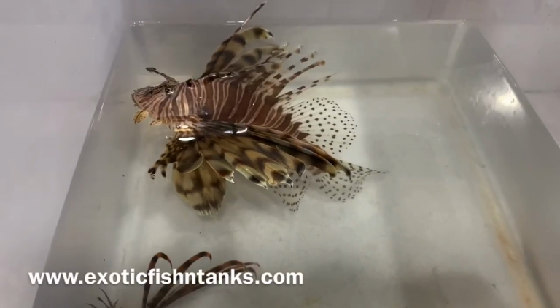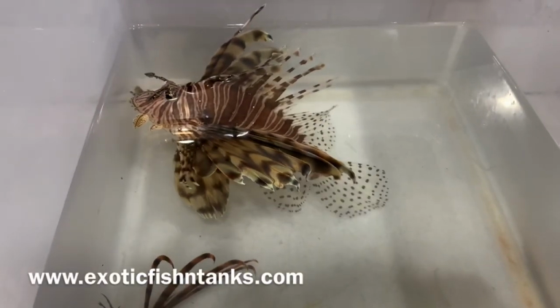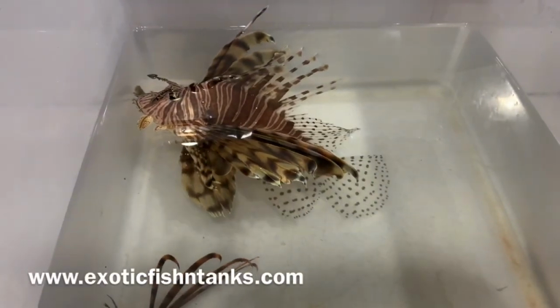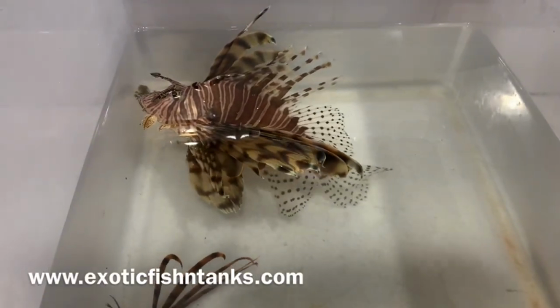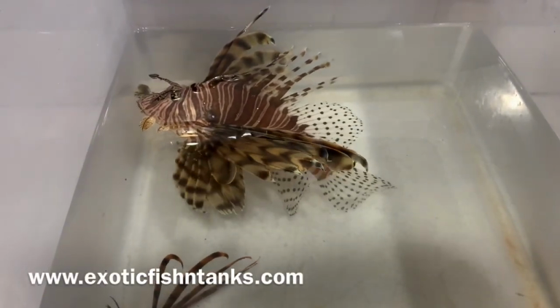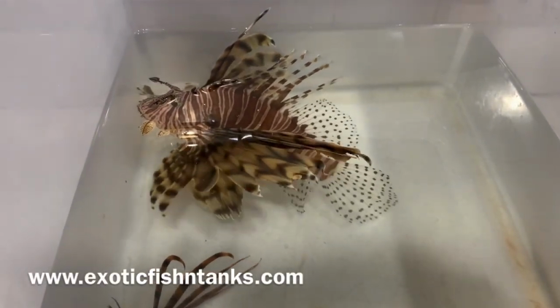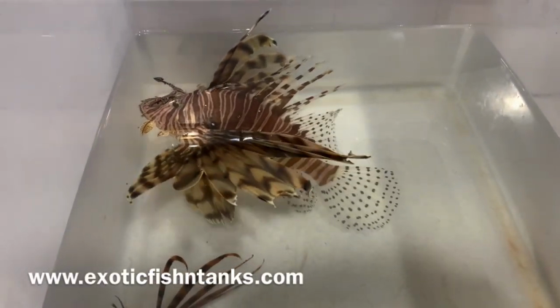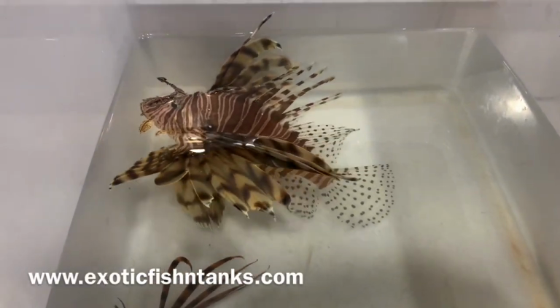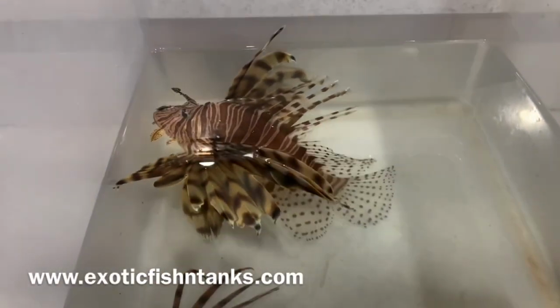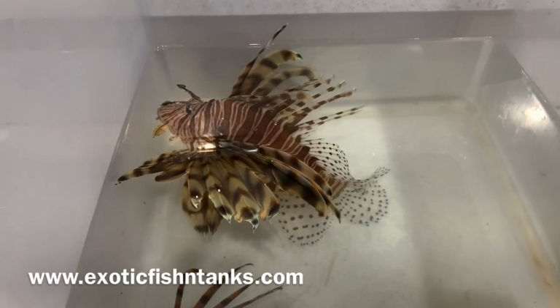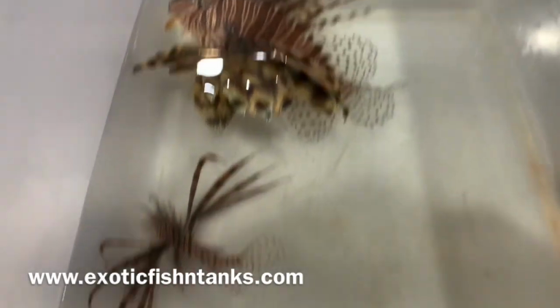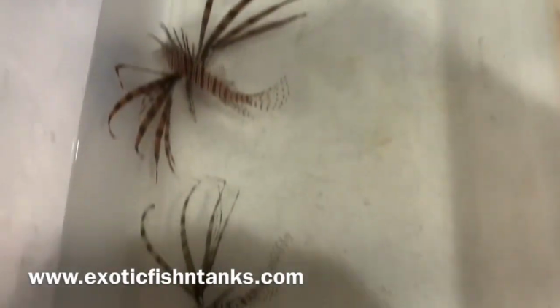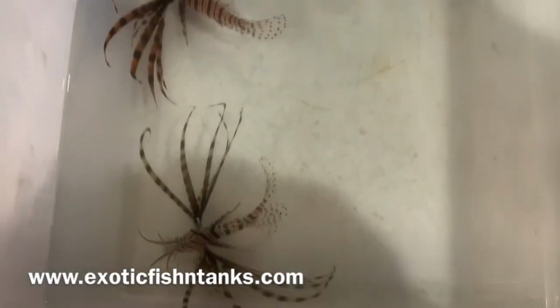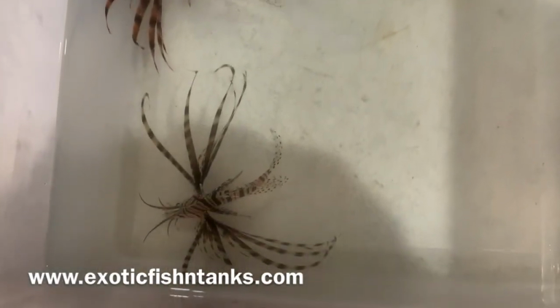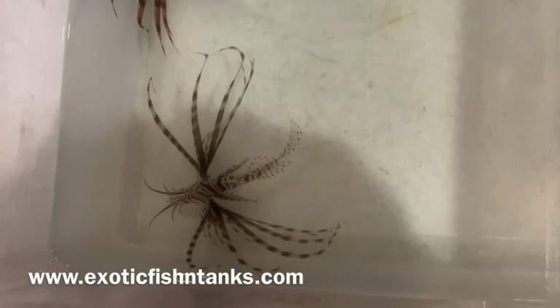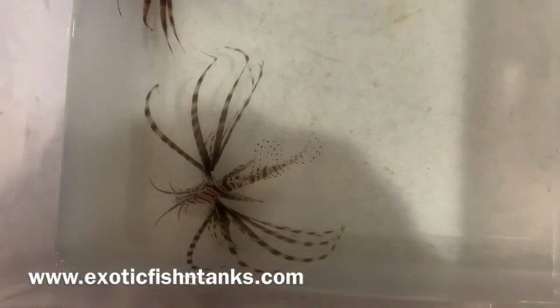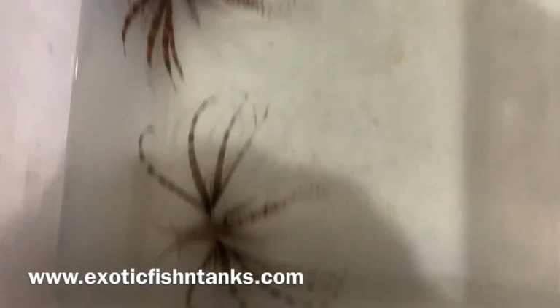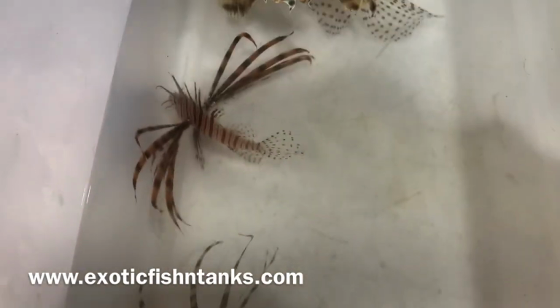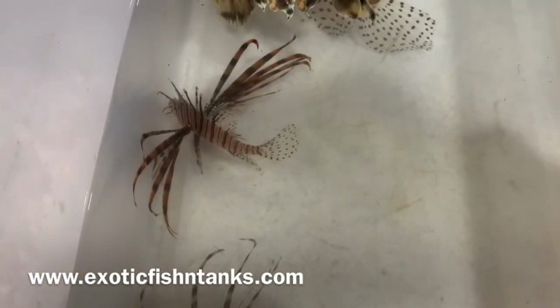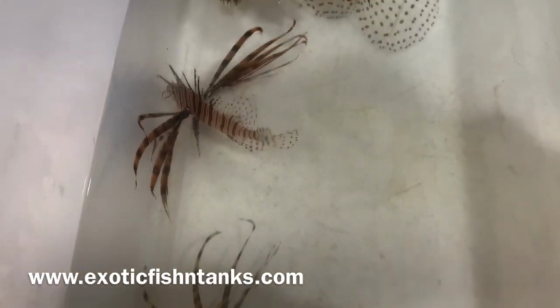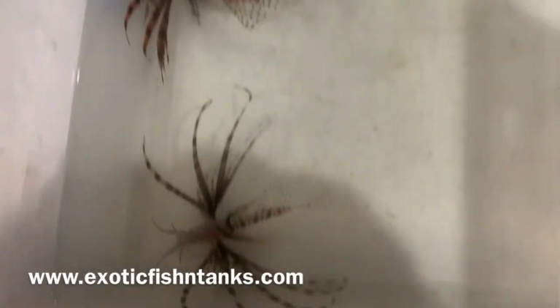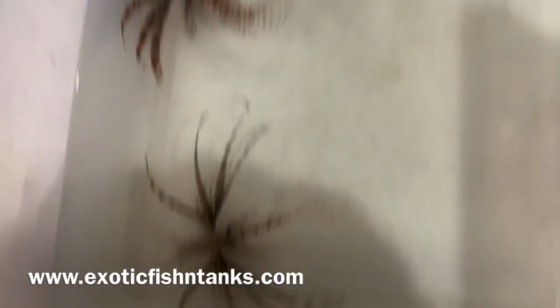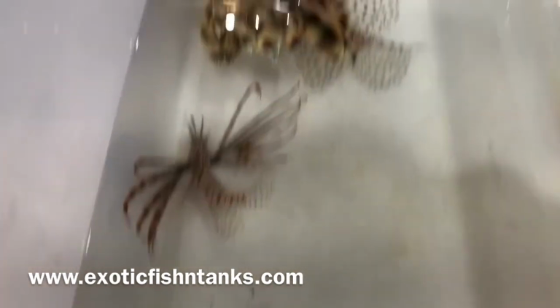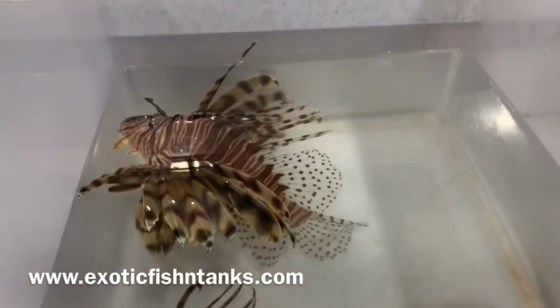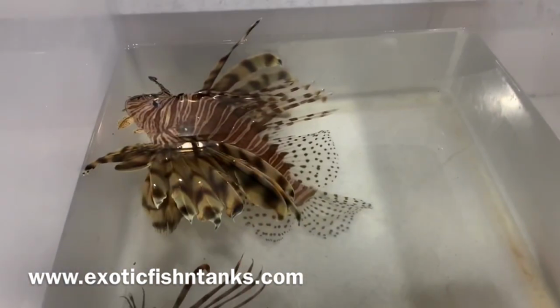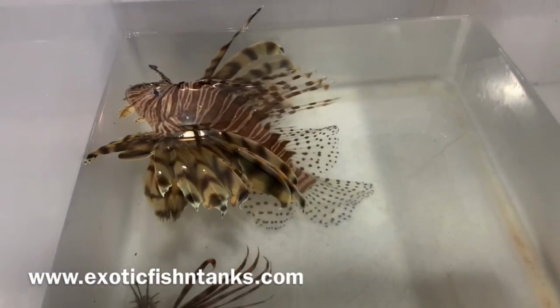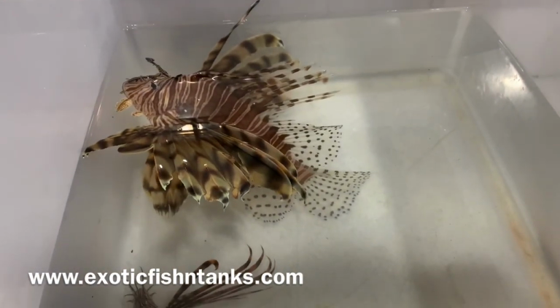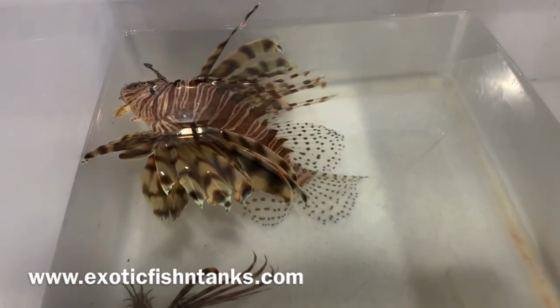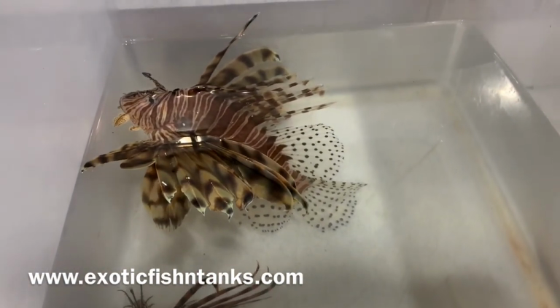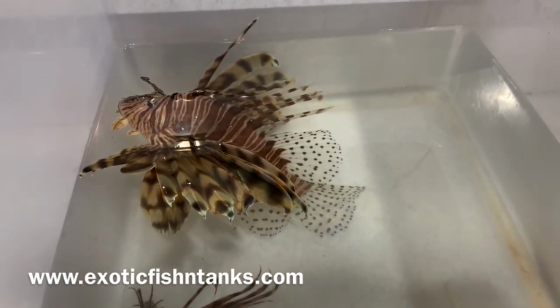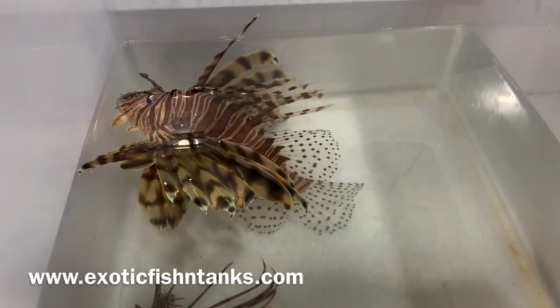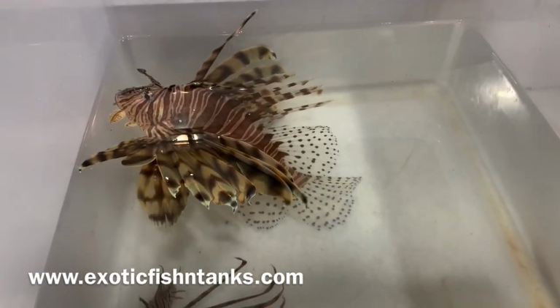Hello everyone, this is Fish Guide Rodney with Exotic Fish and Tanks. What we have here are some lionfish. Some smaller lionfish are about four to four and a quarter inches. The big guy is about nine inches long.